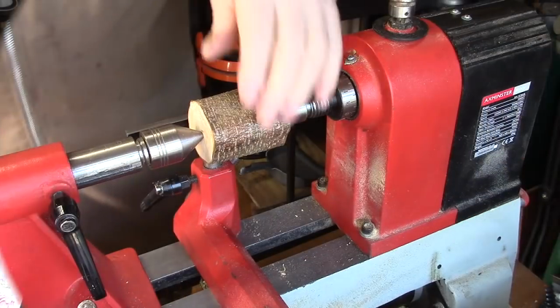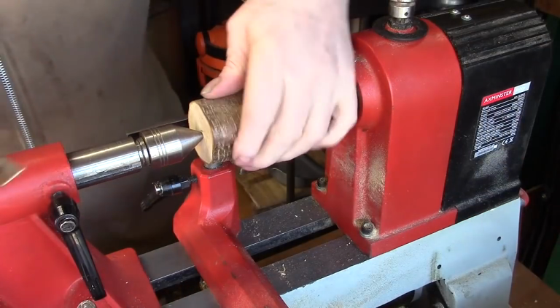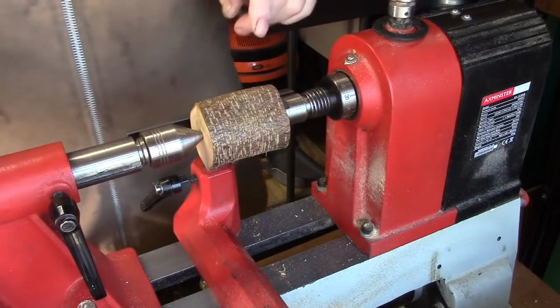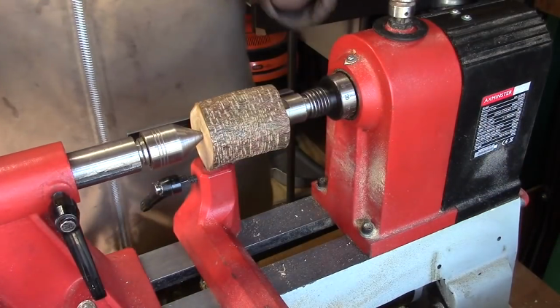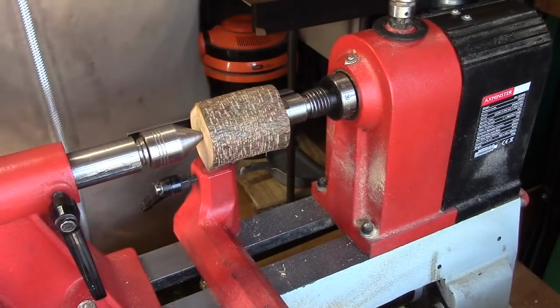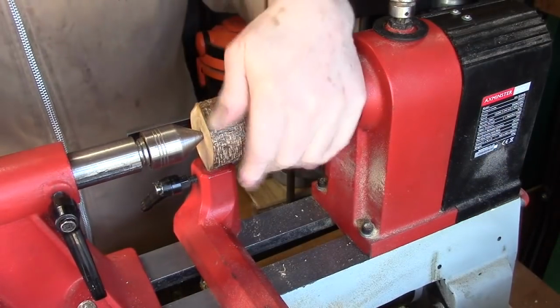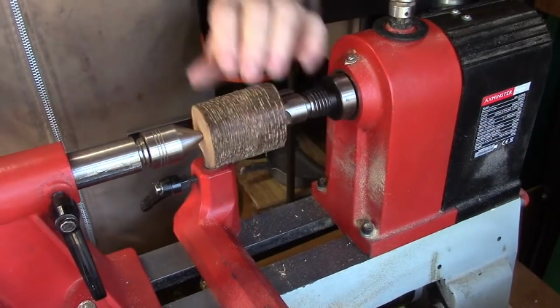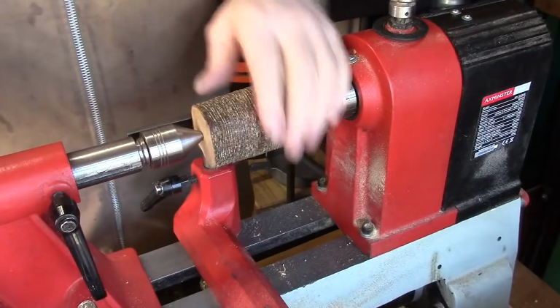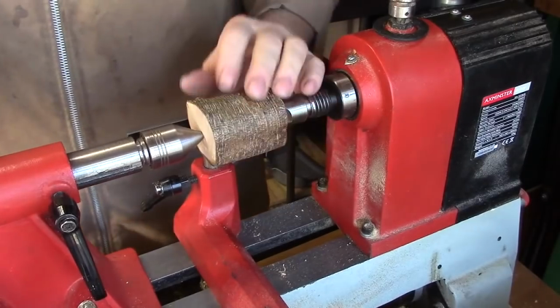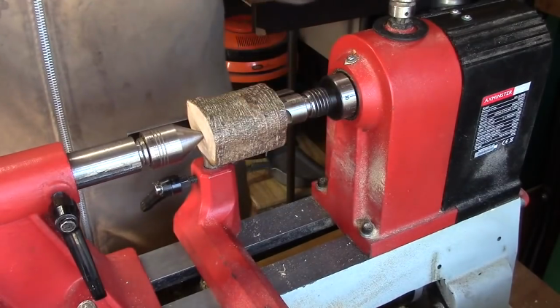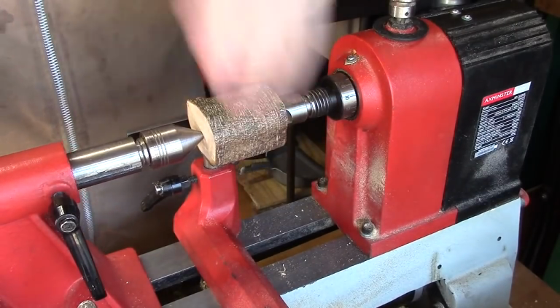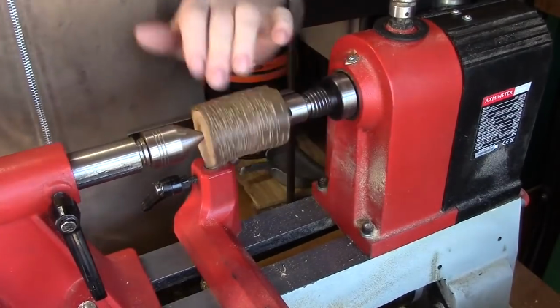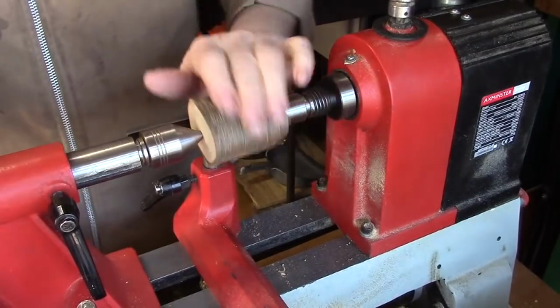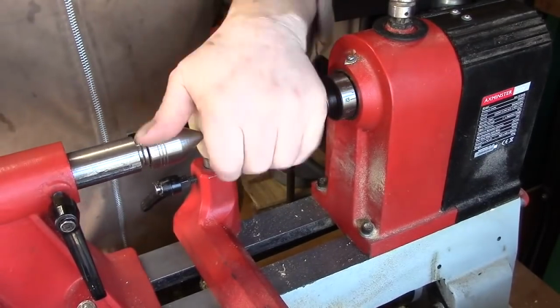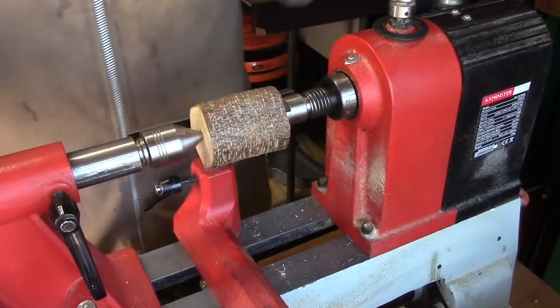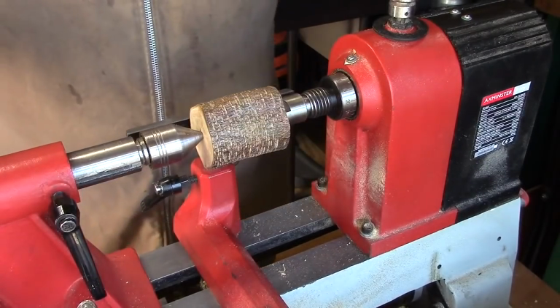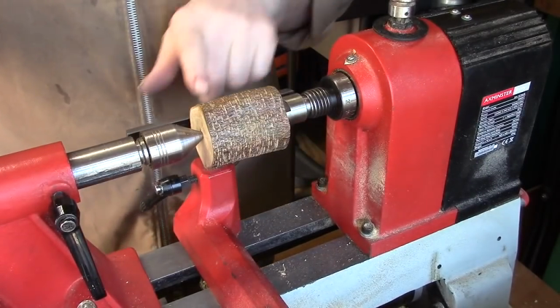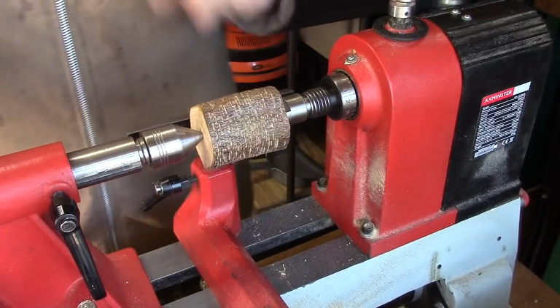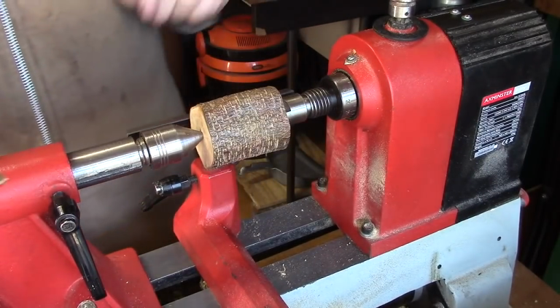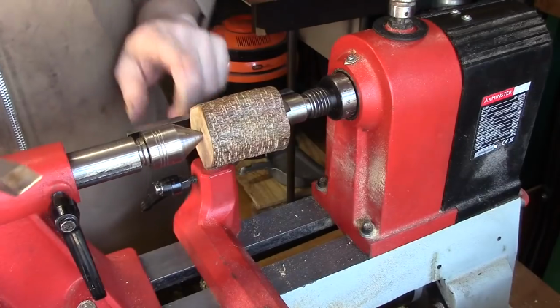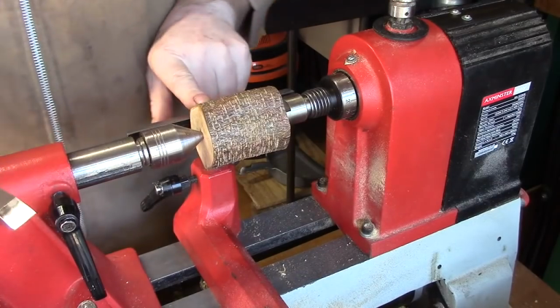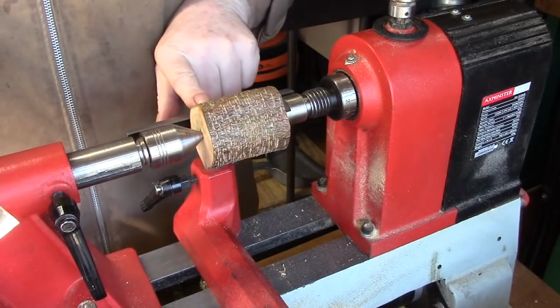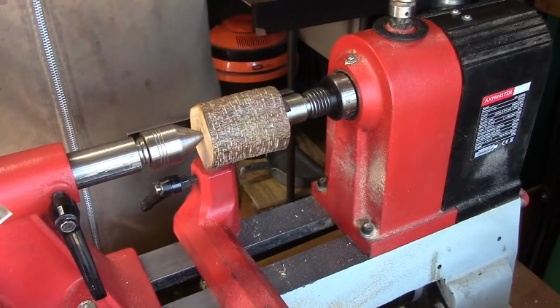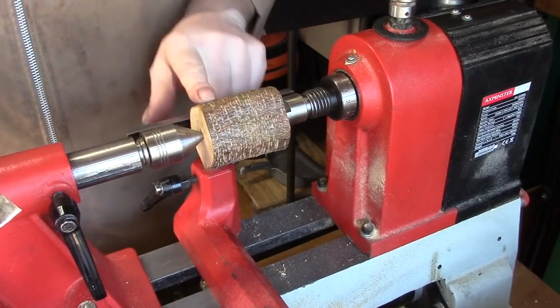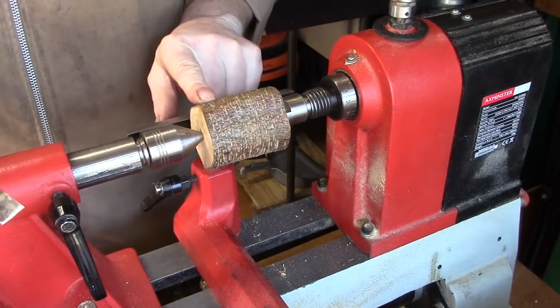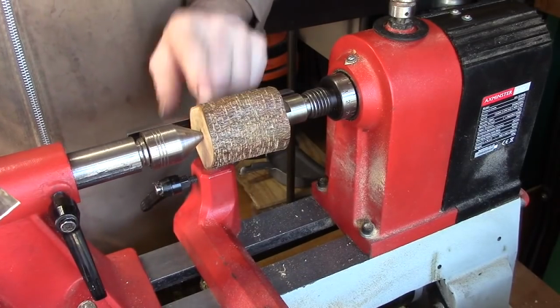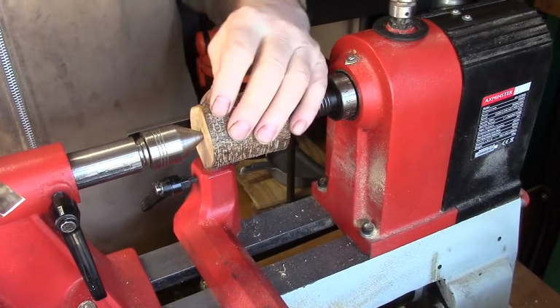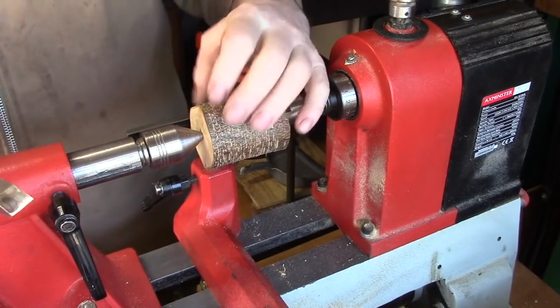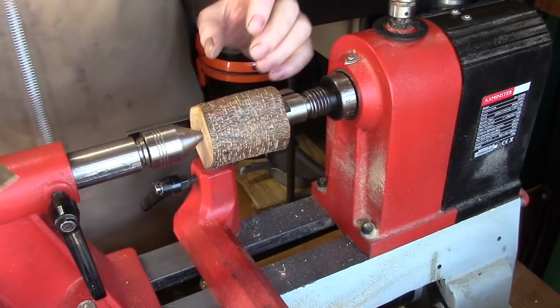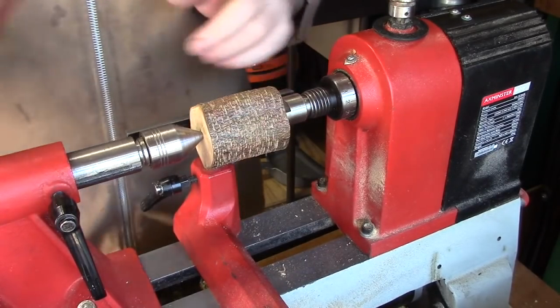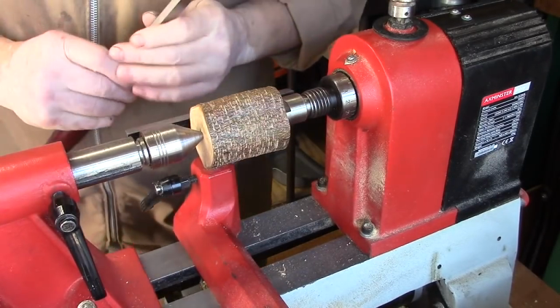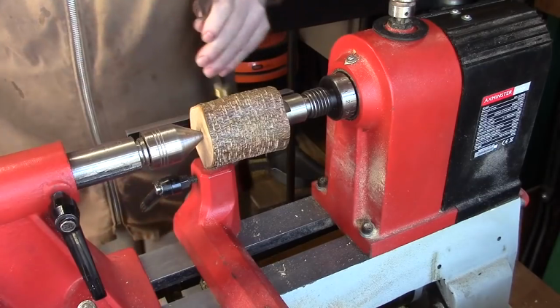I've got a small piece of branch in between centres. It's not running through but that doesn't matter. All I want to do is put a tenon on so I can get a grip of it and hollow it out.